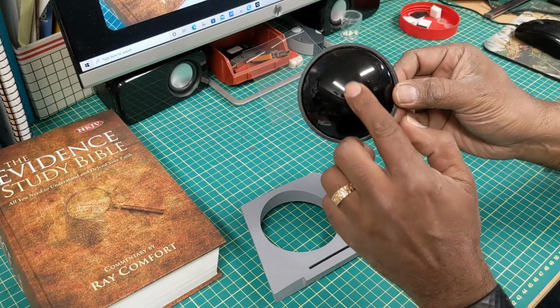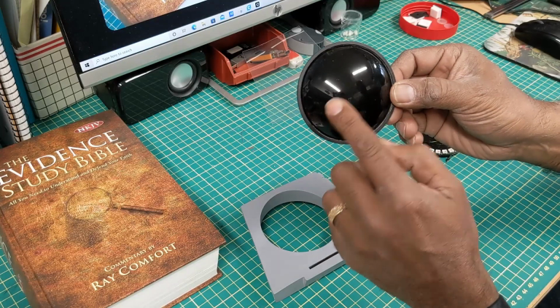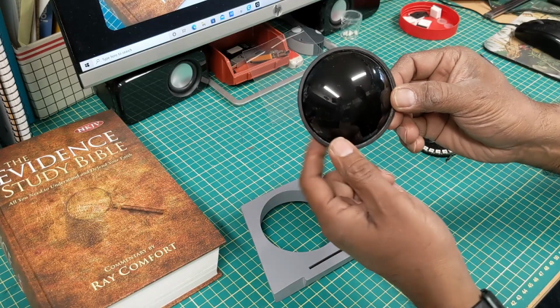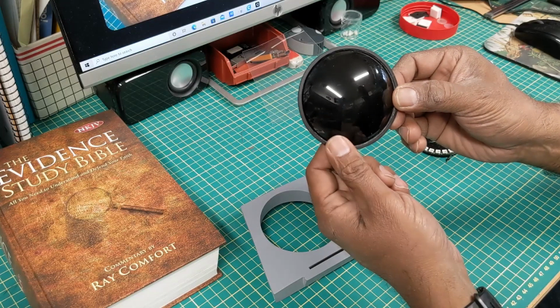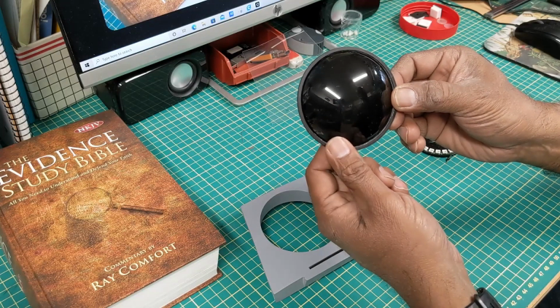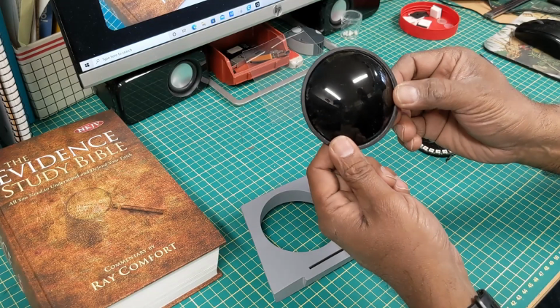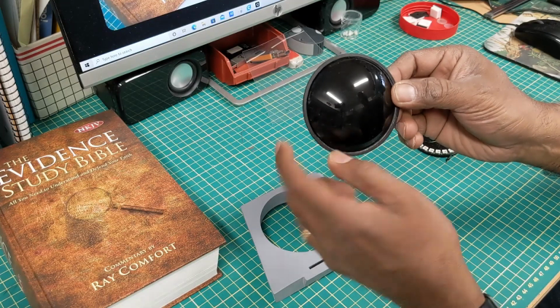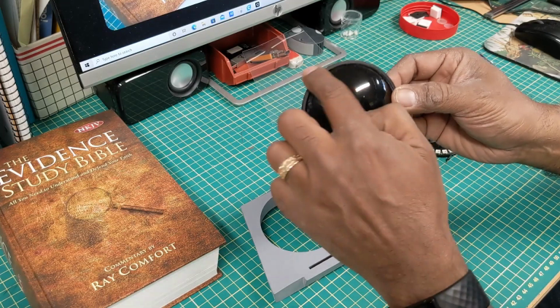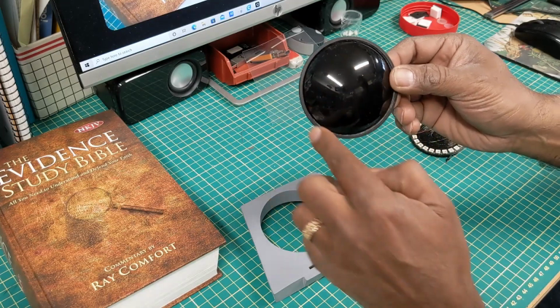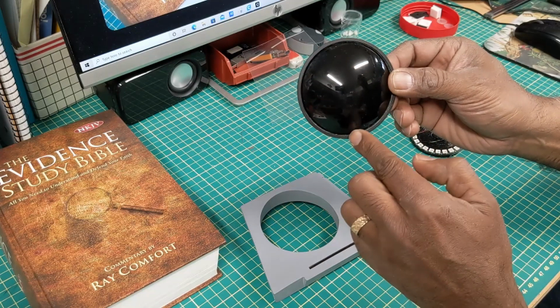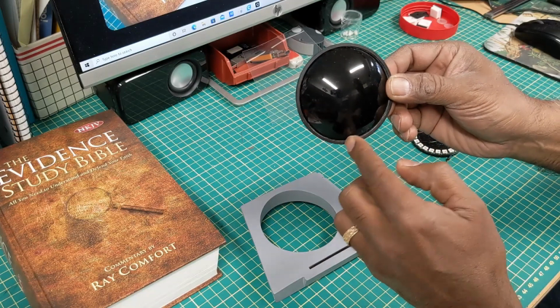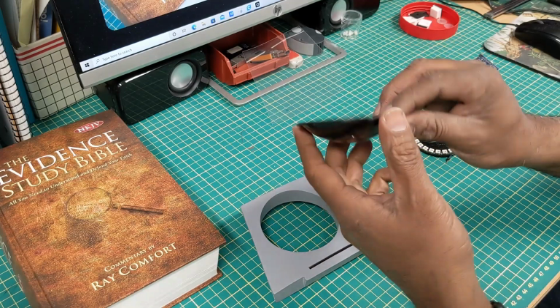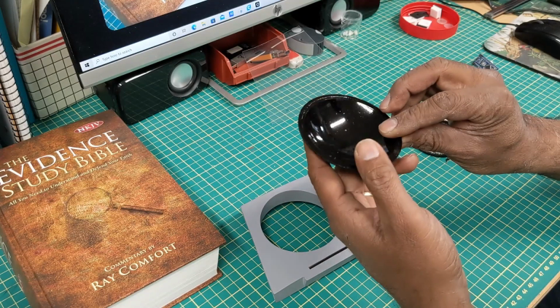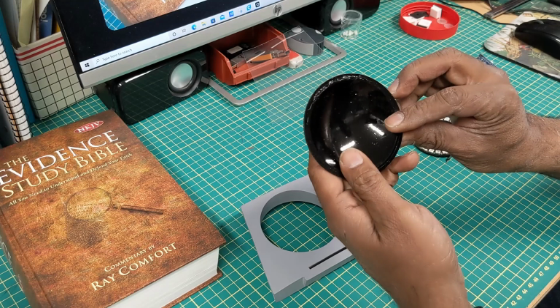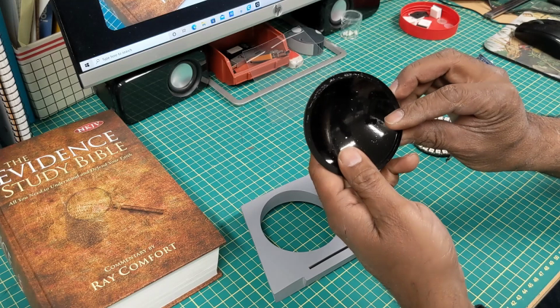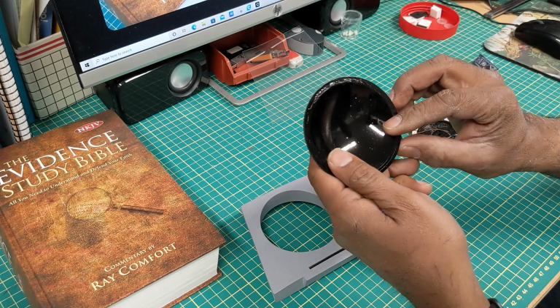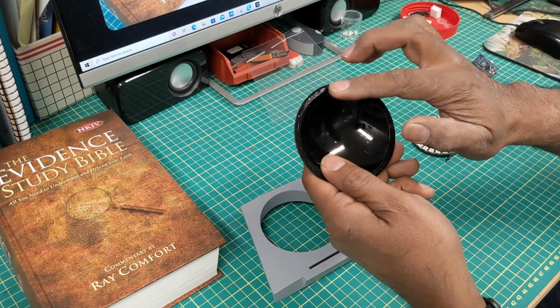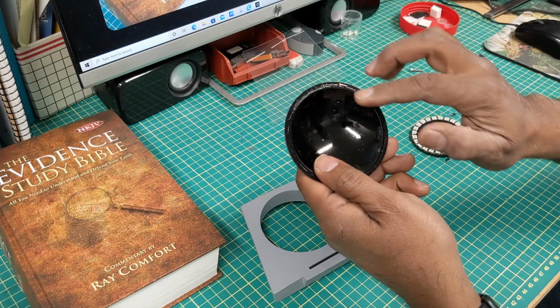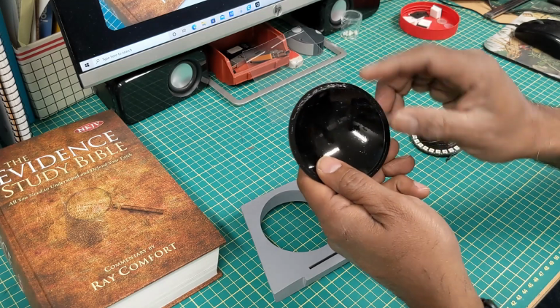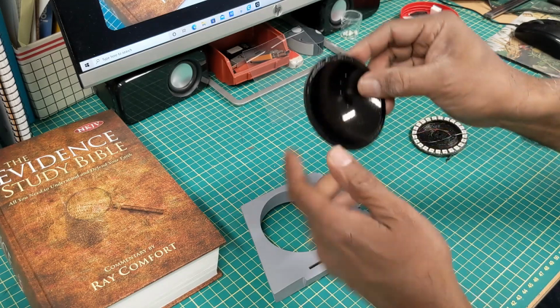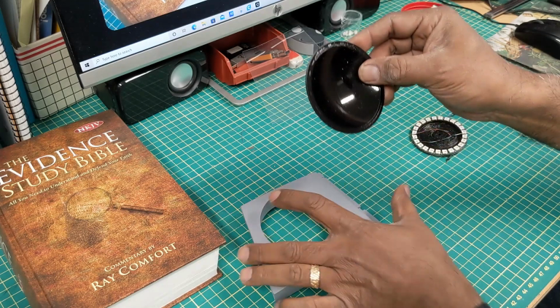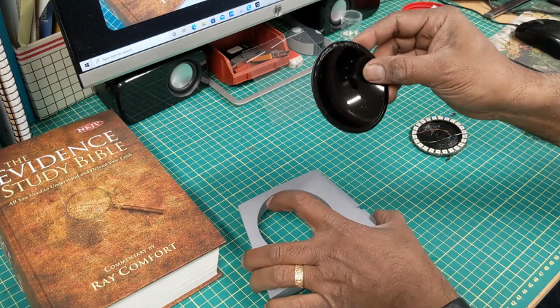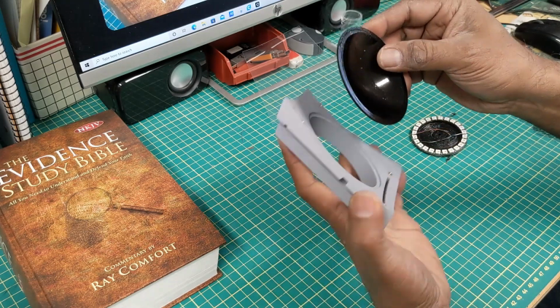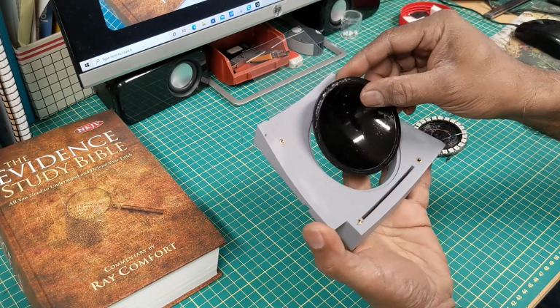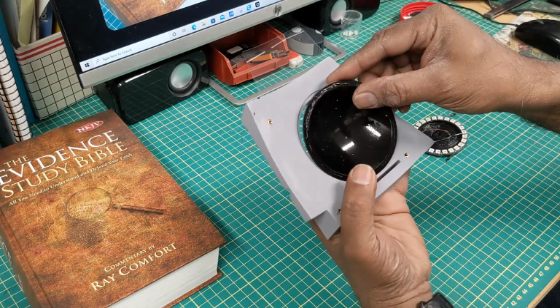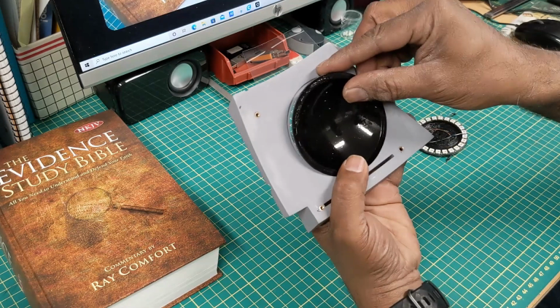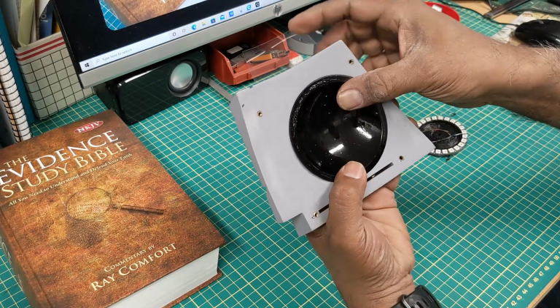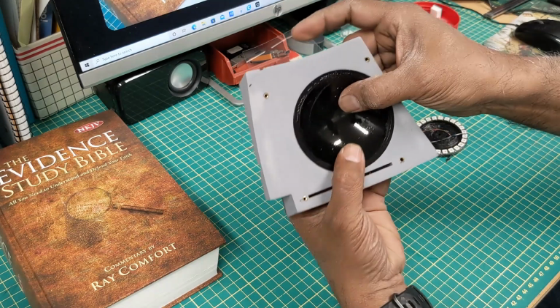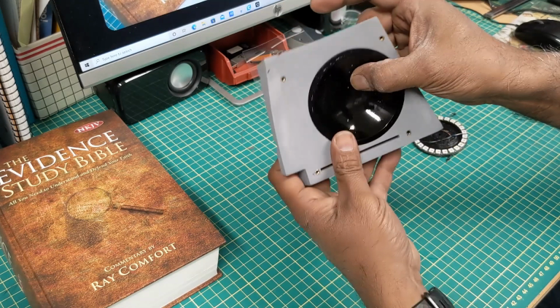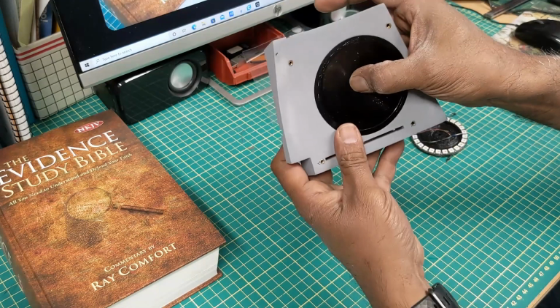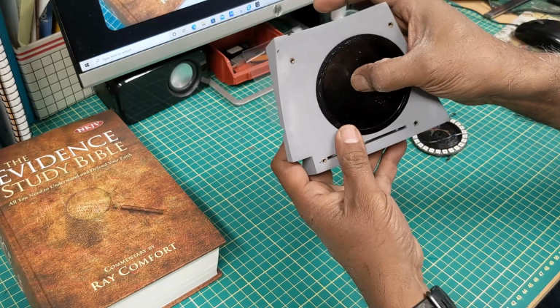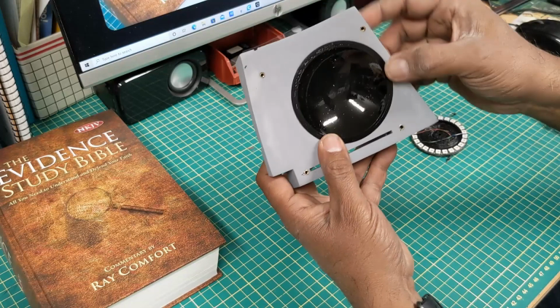So this is just a Christmas ornament — I 3D printed a ring around it, epoxied it on, and that fits right into there.